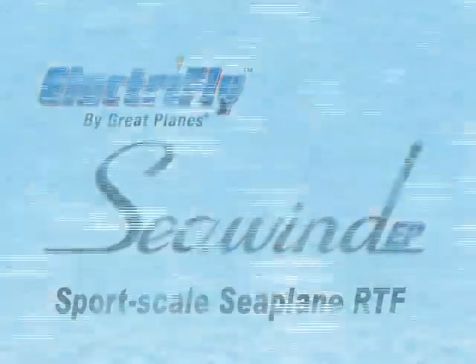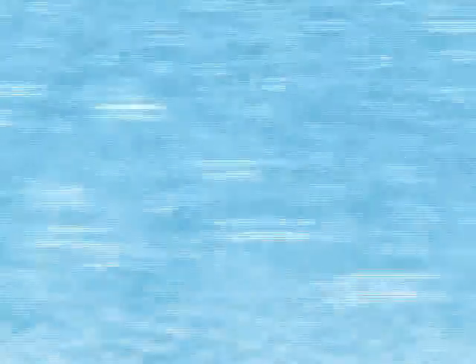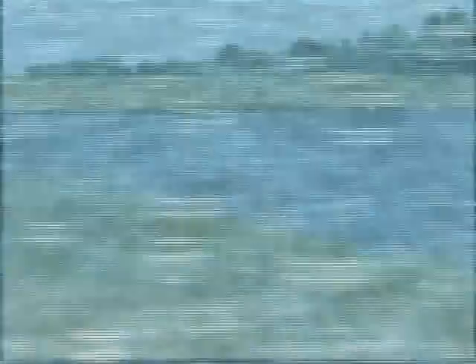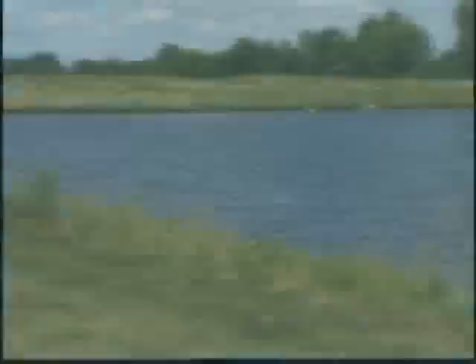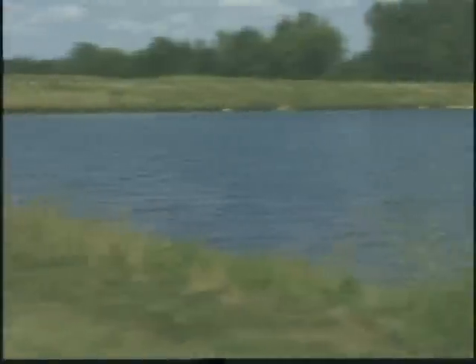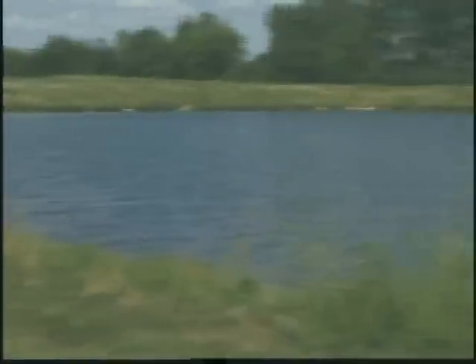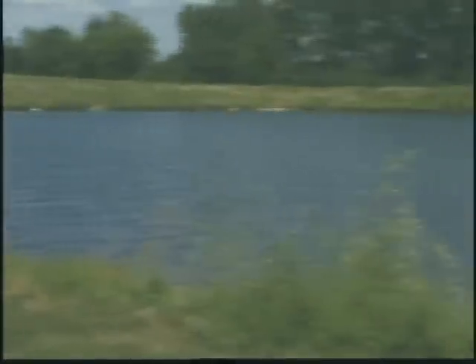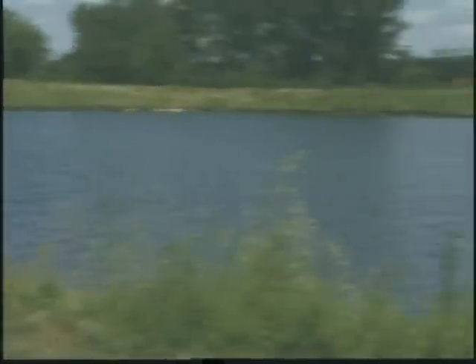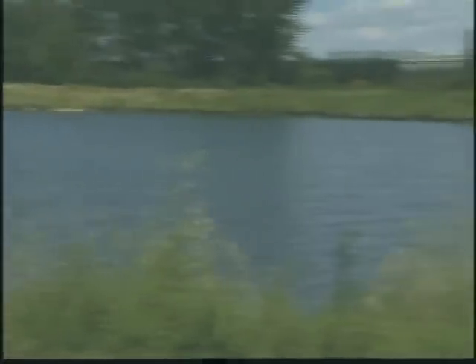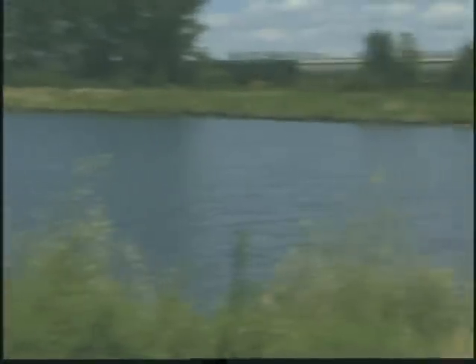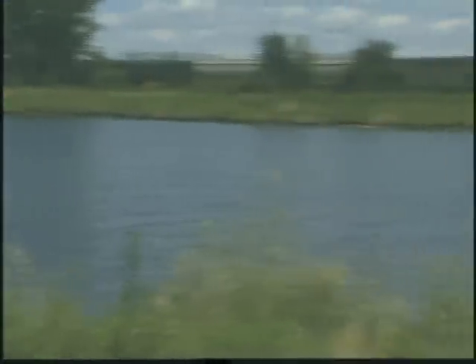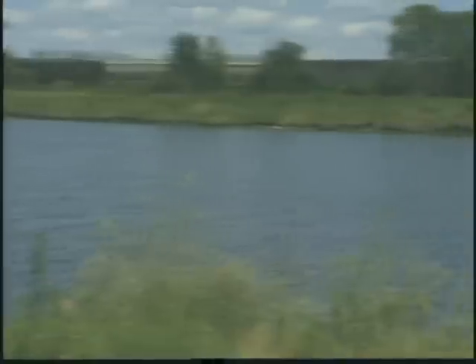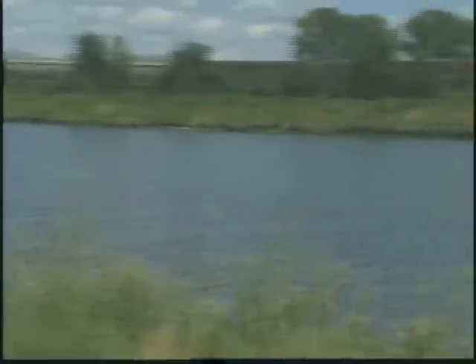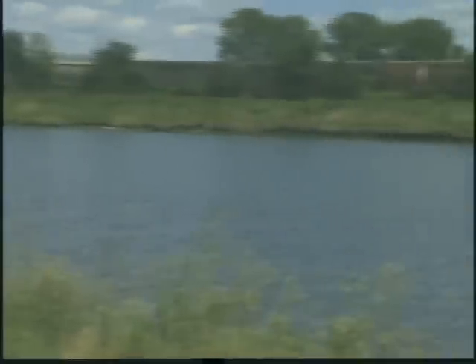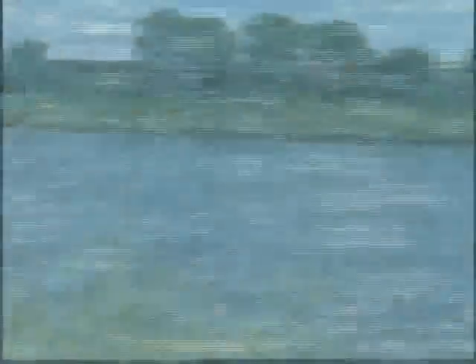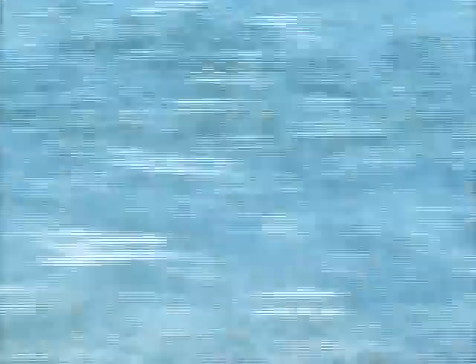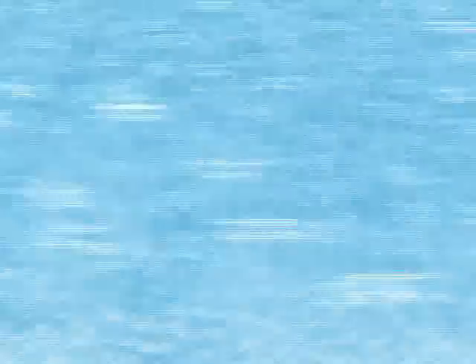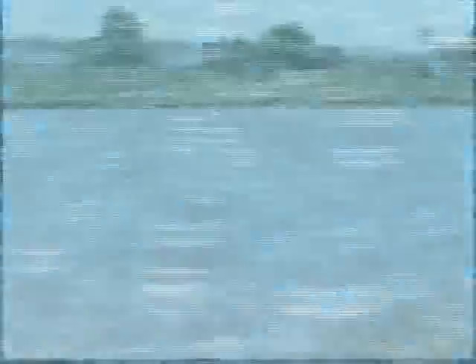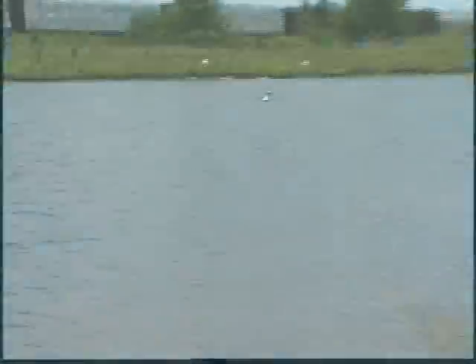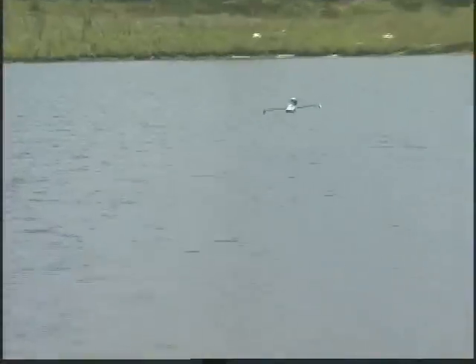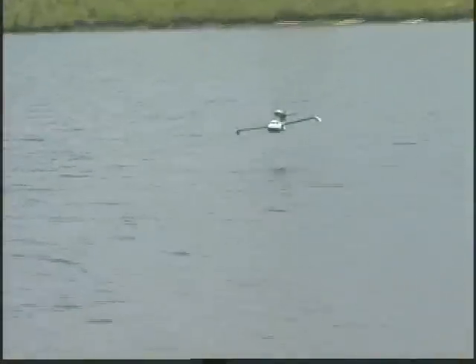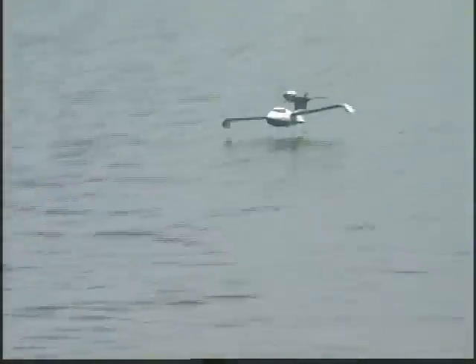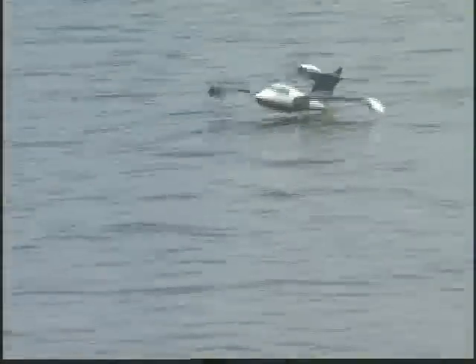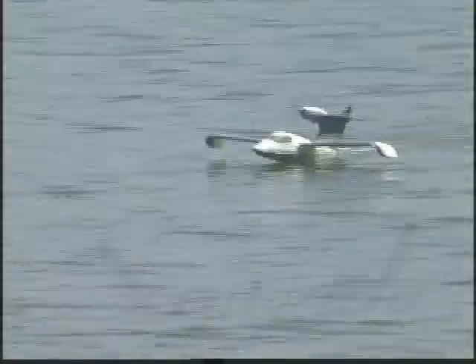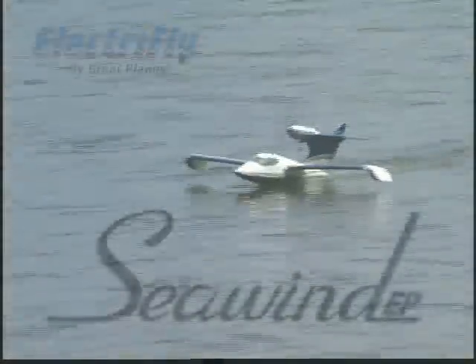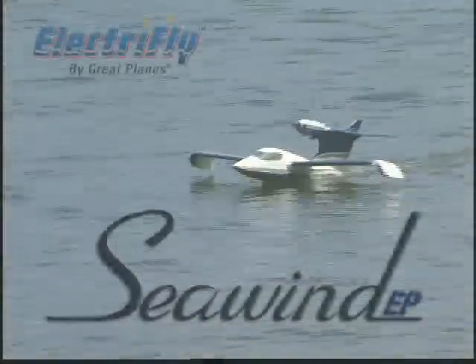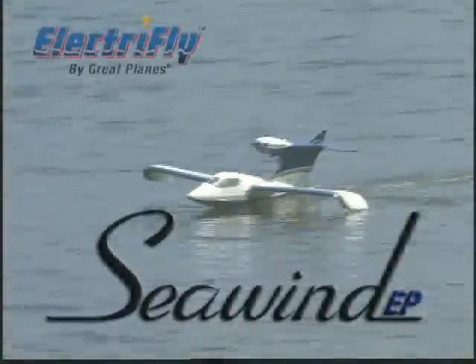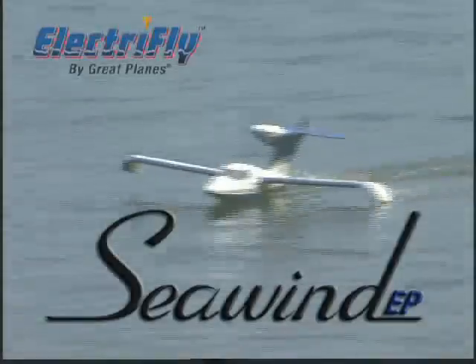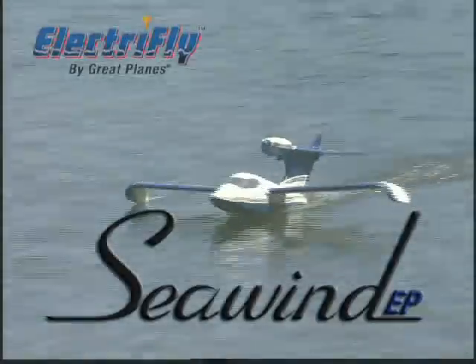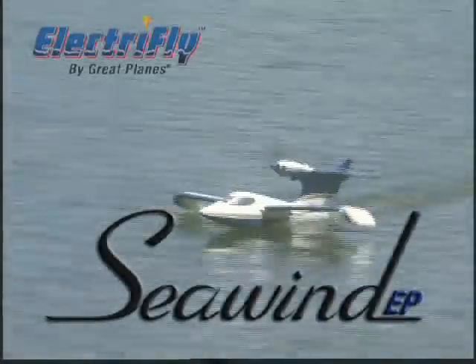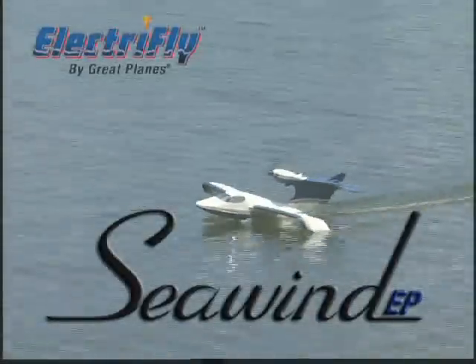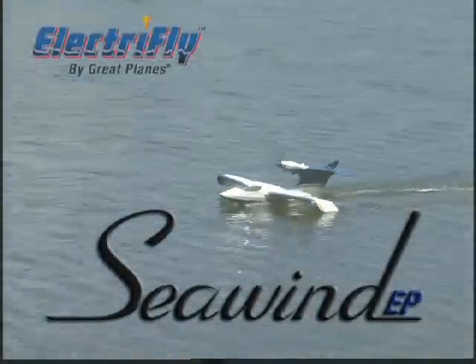Perhaps you know of a nice little lake where you could try your hand at piloting a seaplane. If it's small enough and doesn't make too much noise, well we have the perfect model for just such an occasion. Introducing the Seawind EP from ElectriFly.